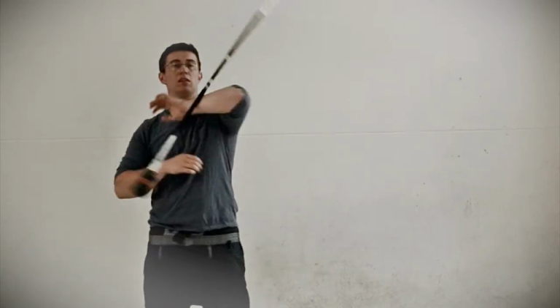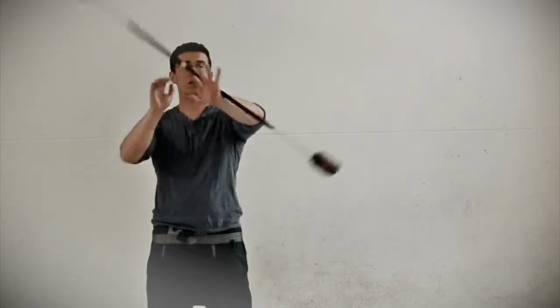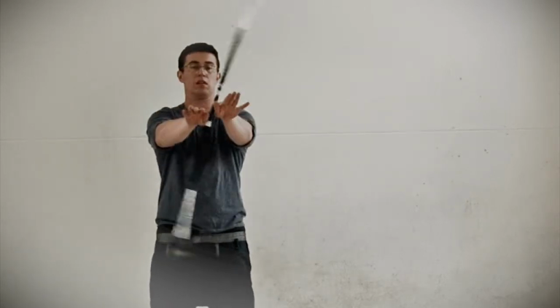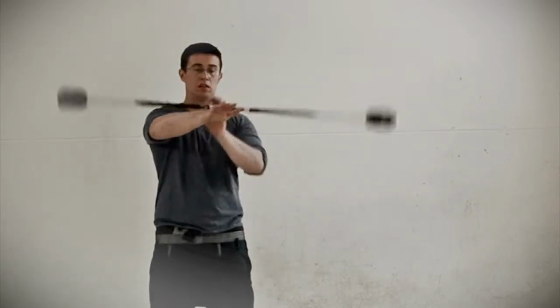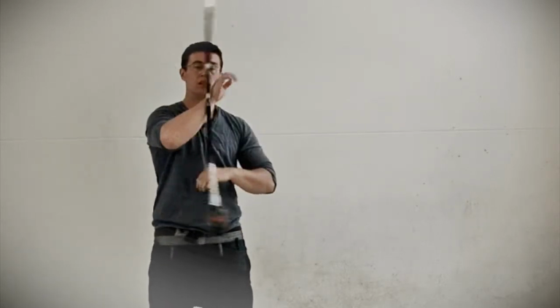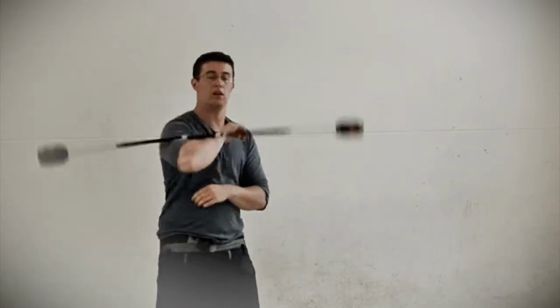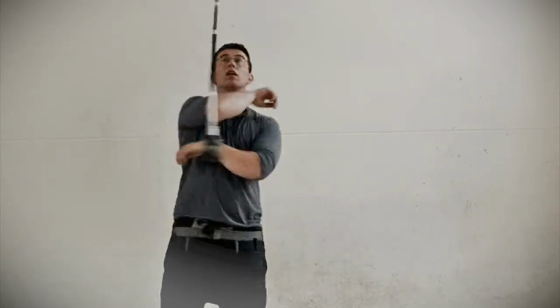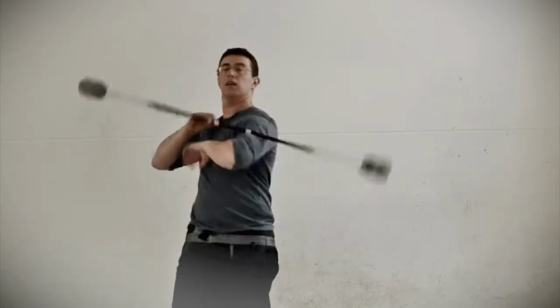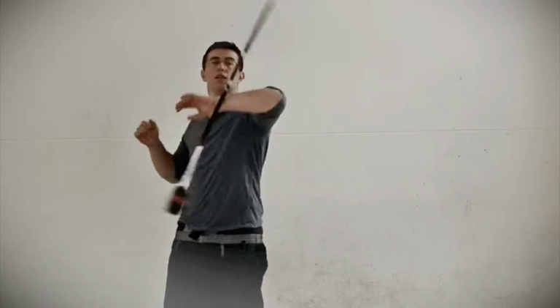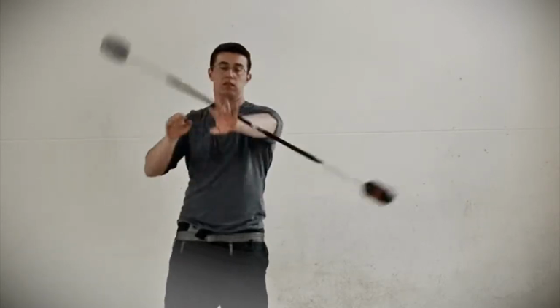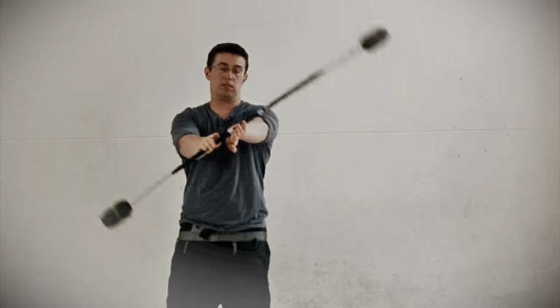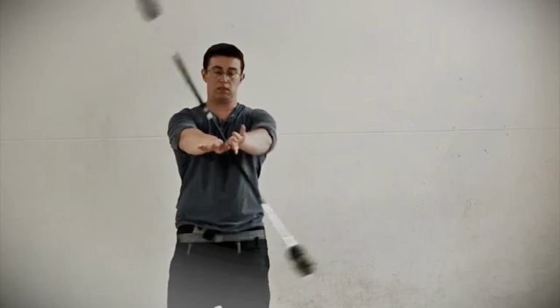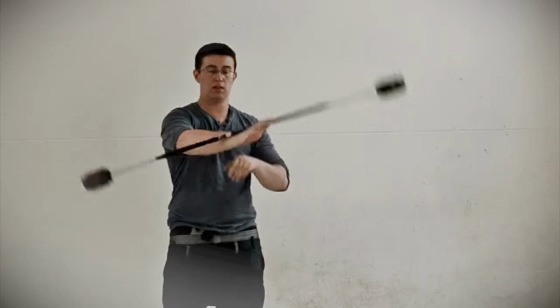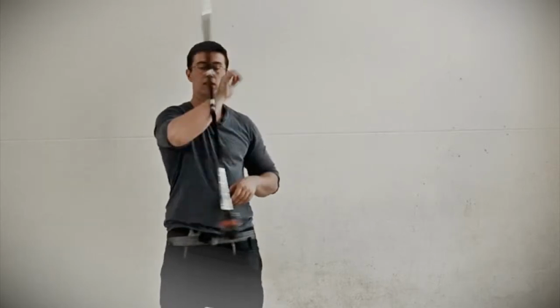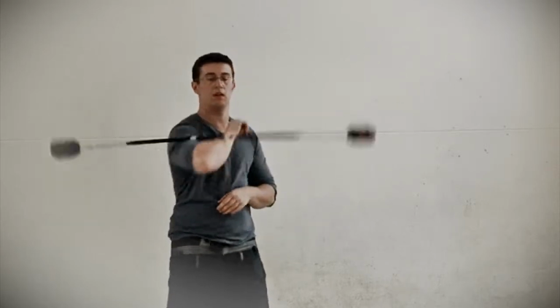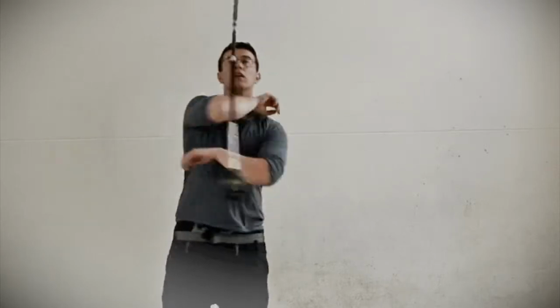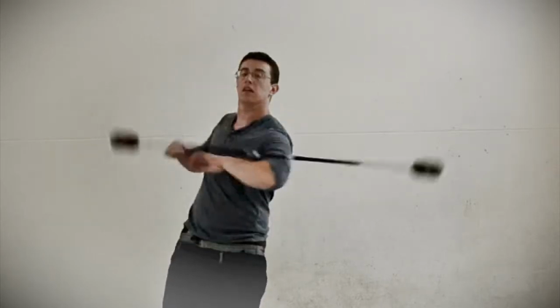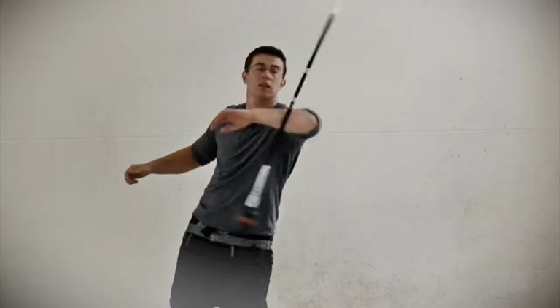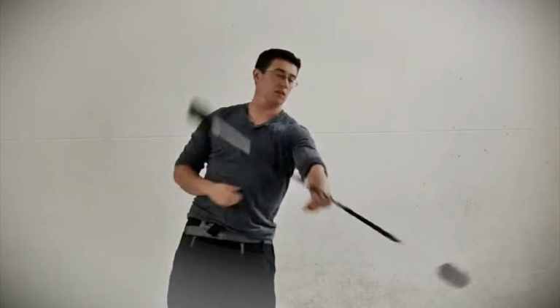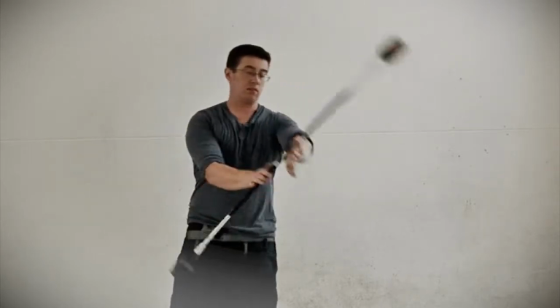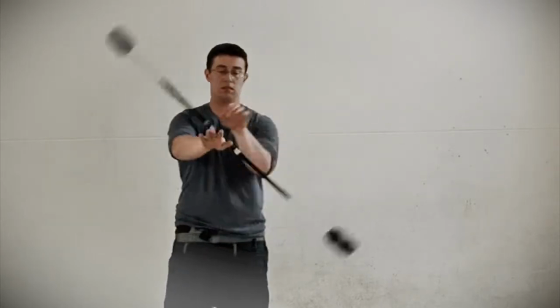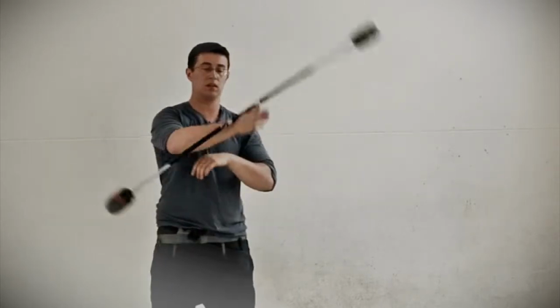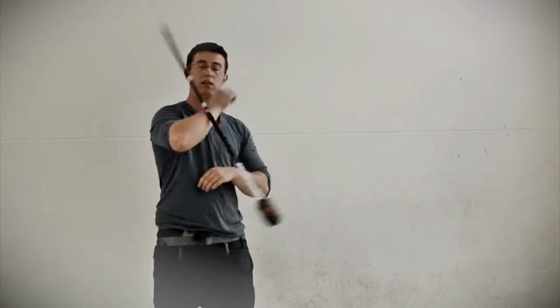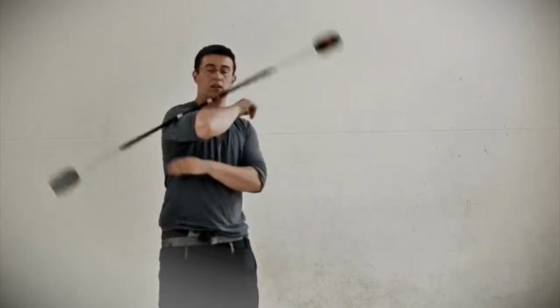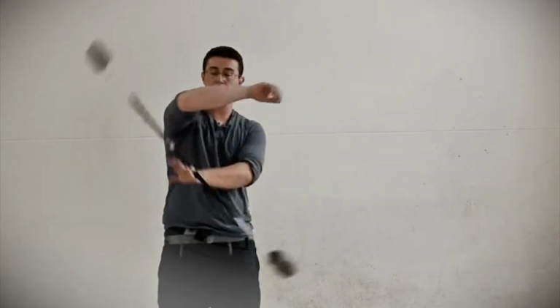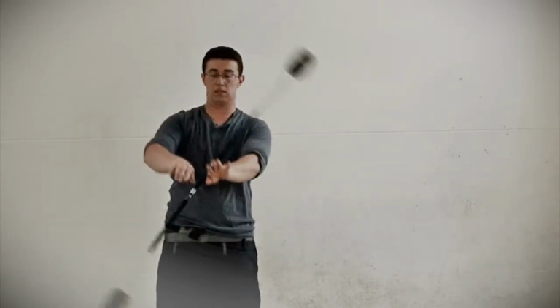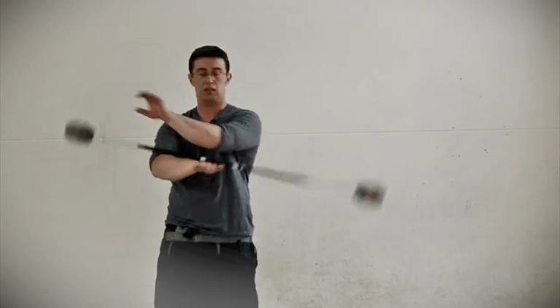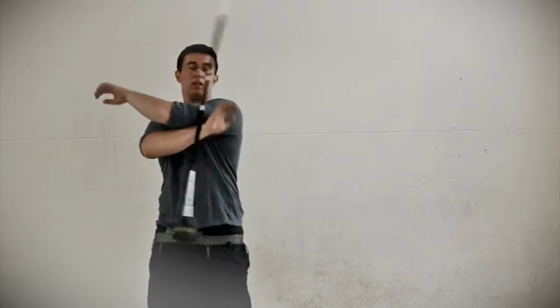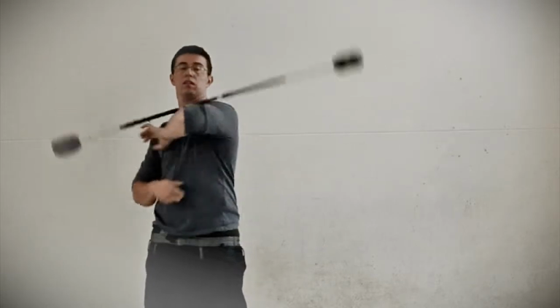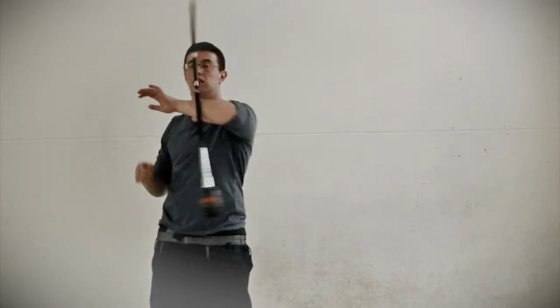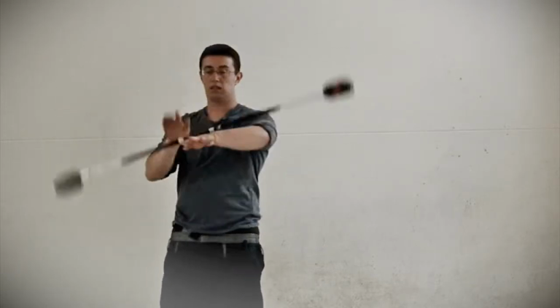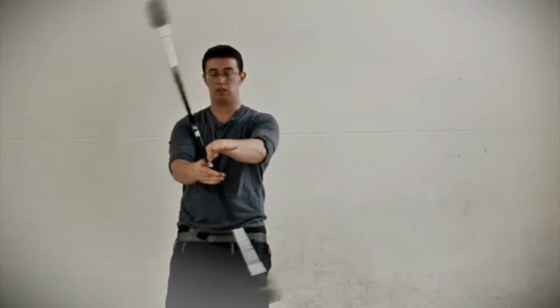Here we go, we're just going to do a little bump there off my elbow, a little throw off the elbow, like a baton twirler almost, but a different move to what they would normally do.